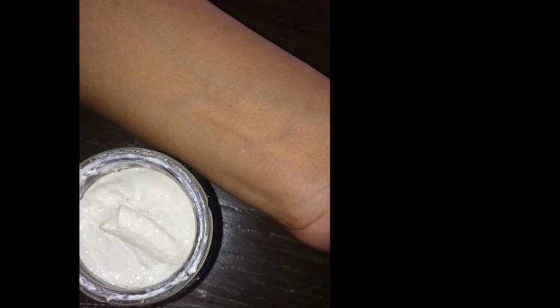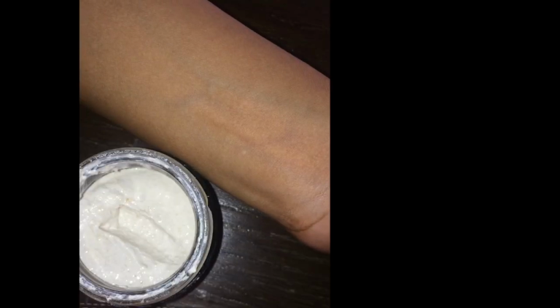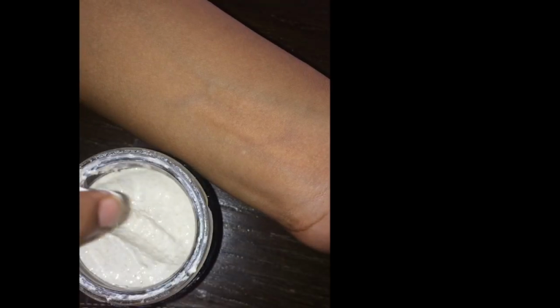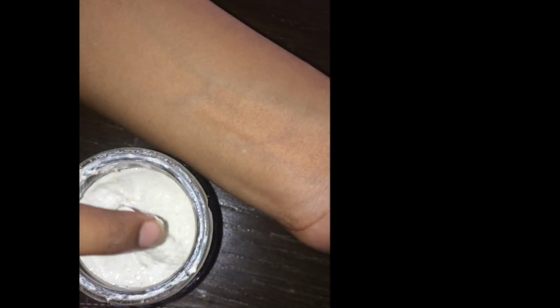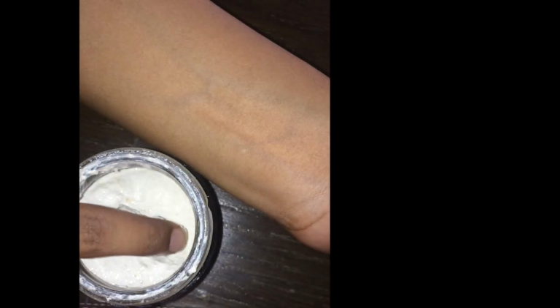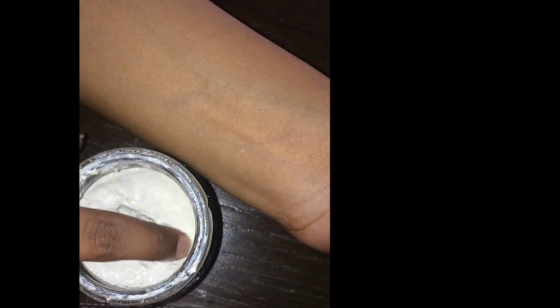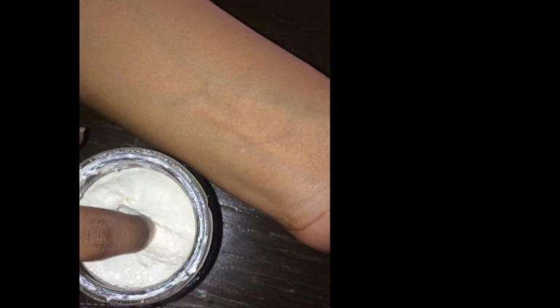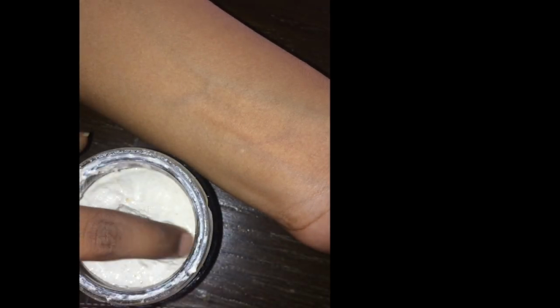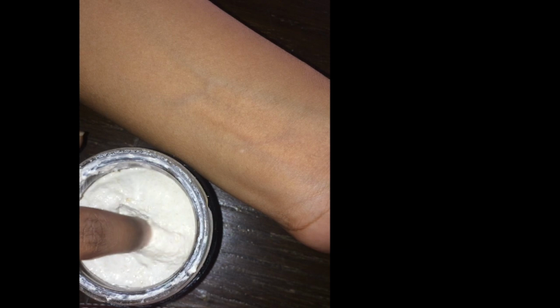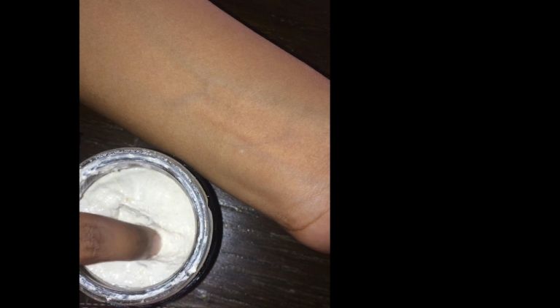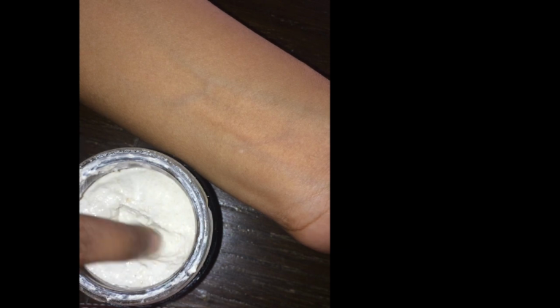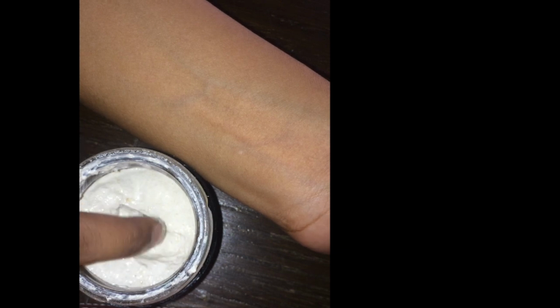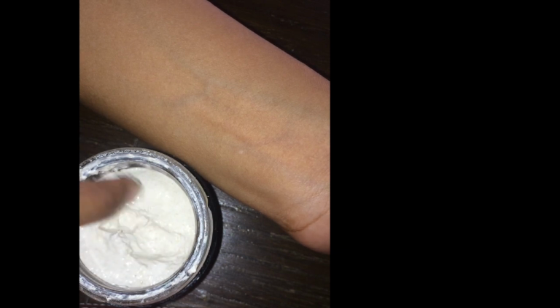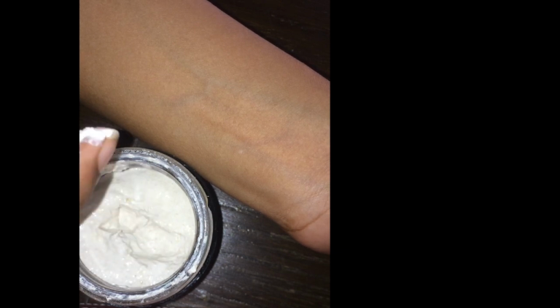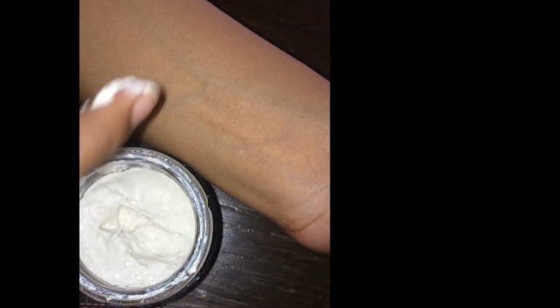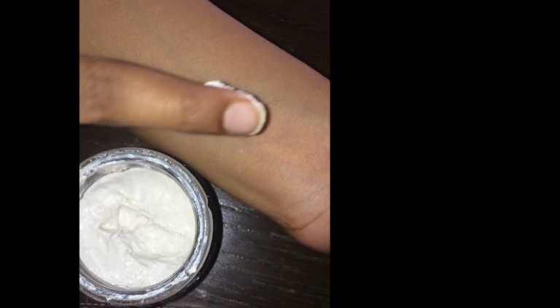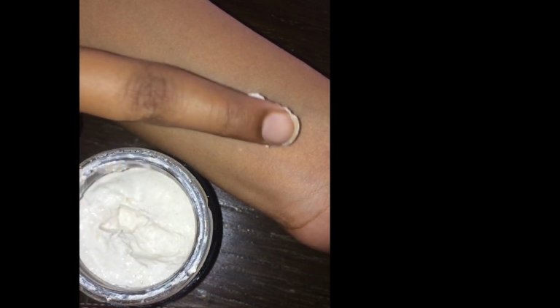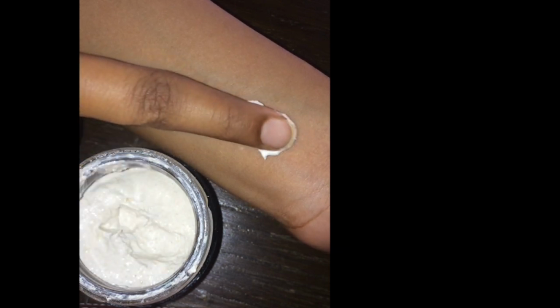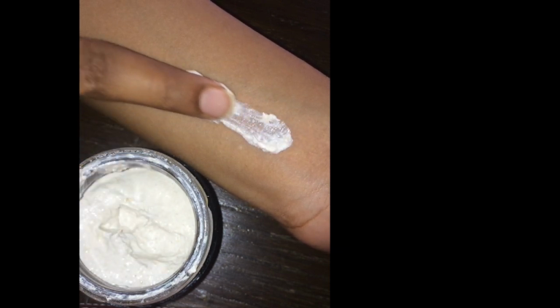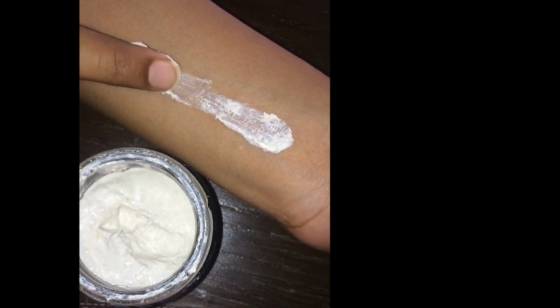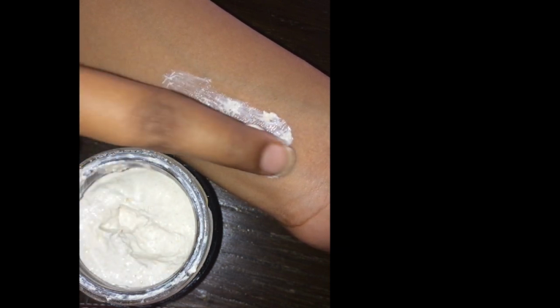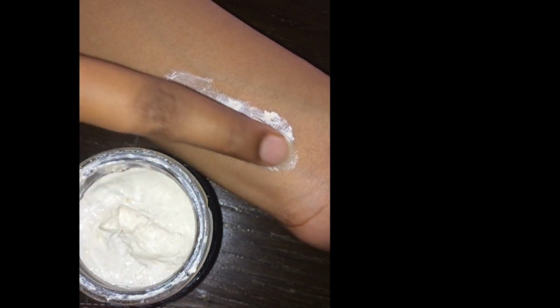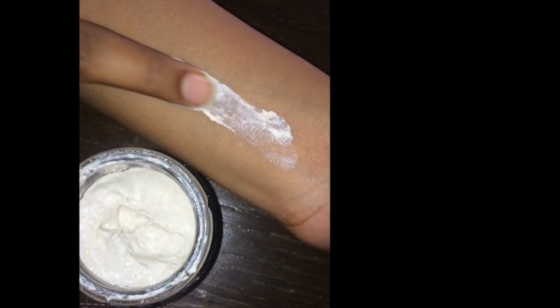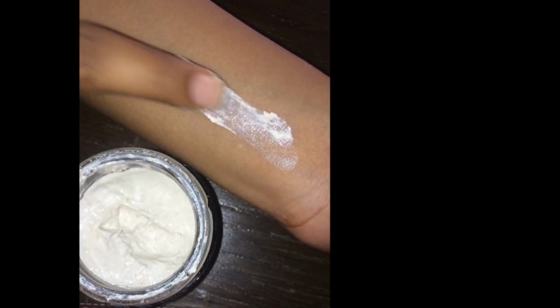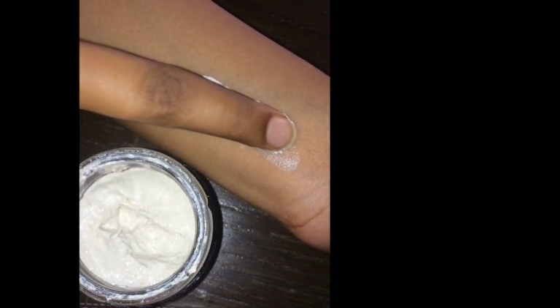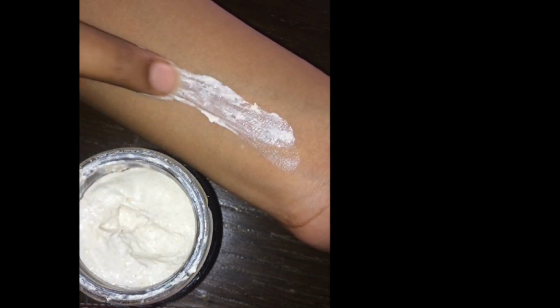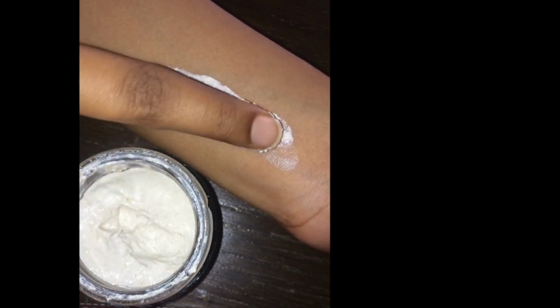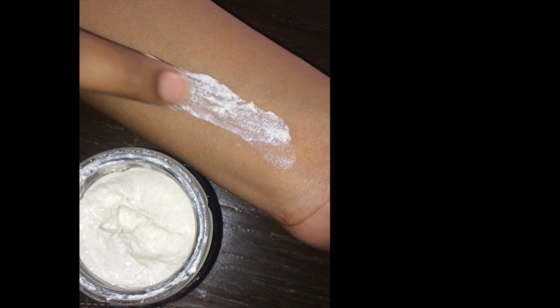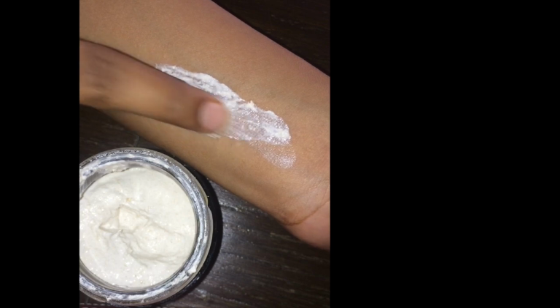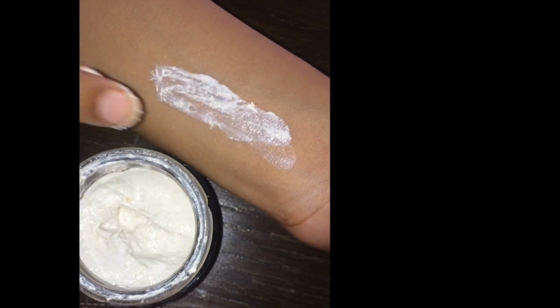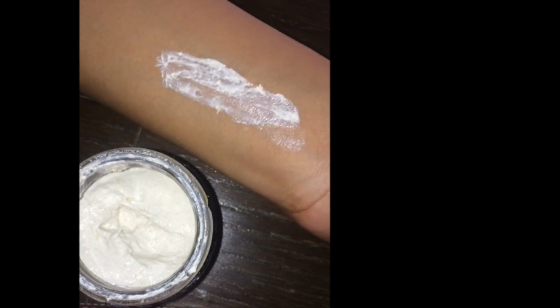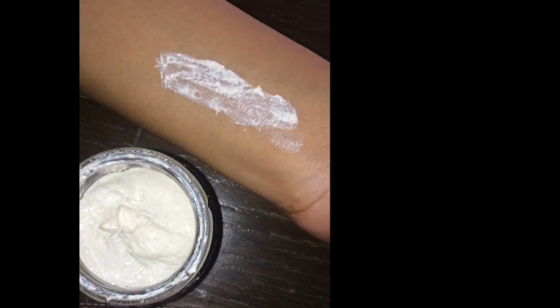Here goes the swatch, and as you can see the textures are grainy, creamy and very milky — perfect for exfoliating.